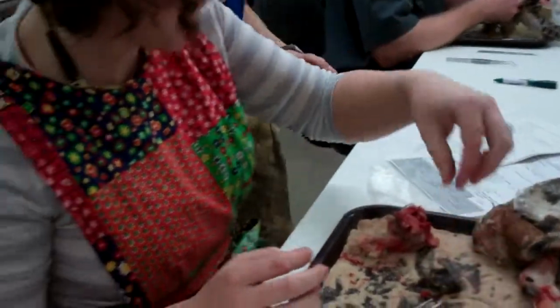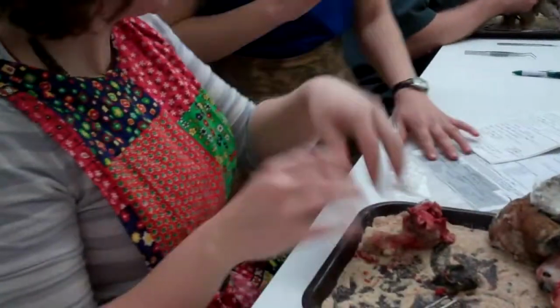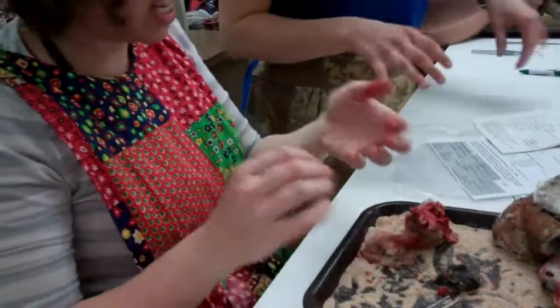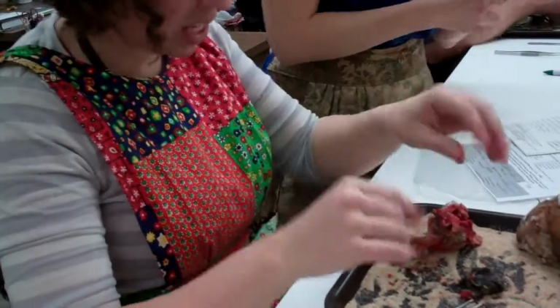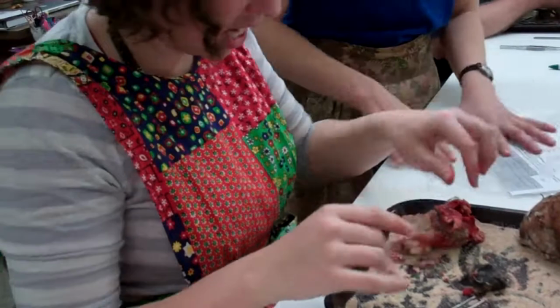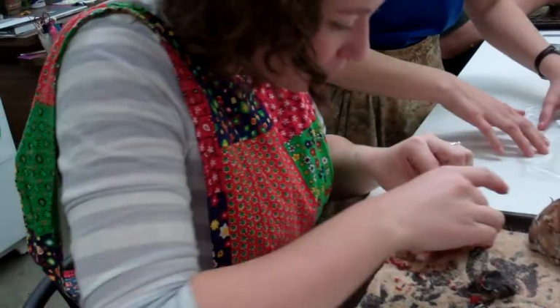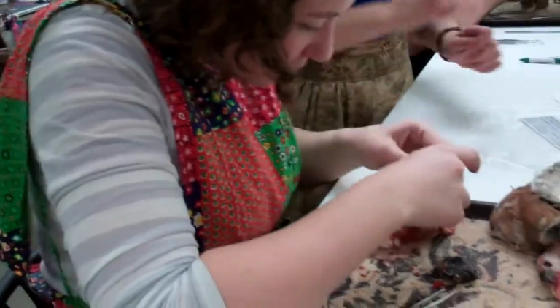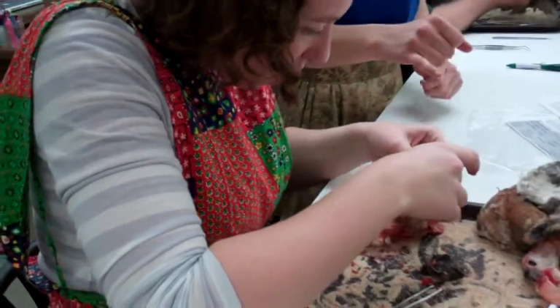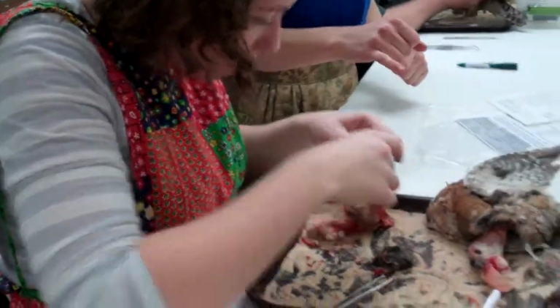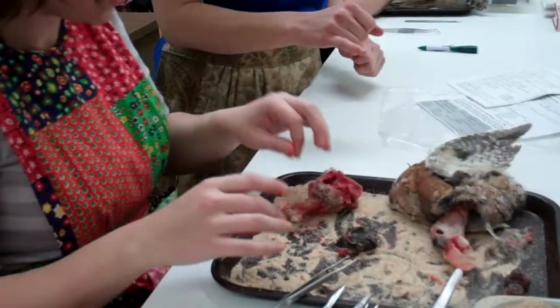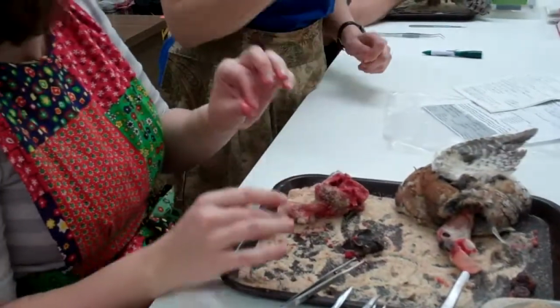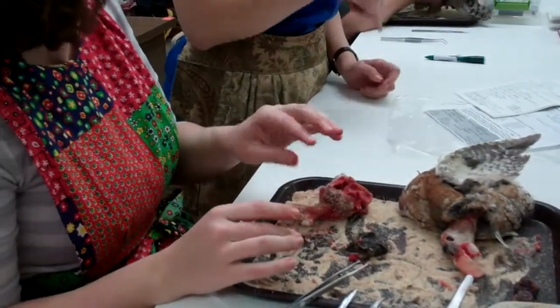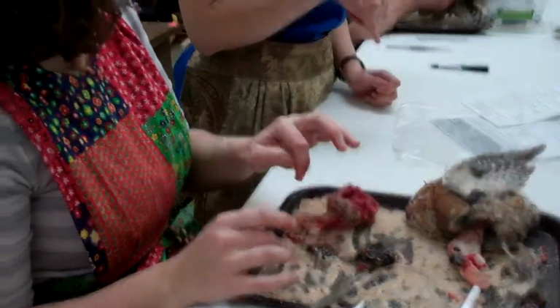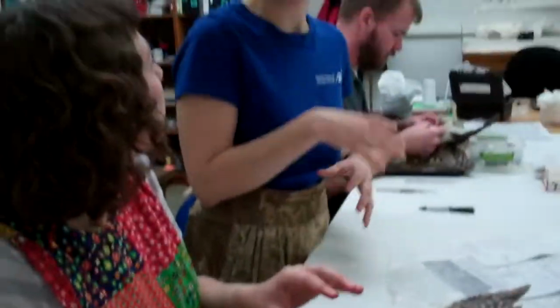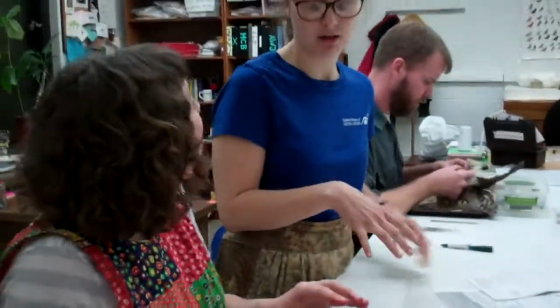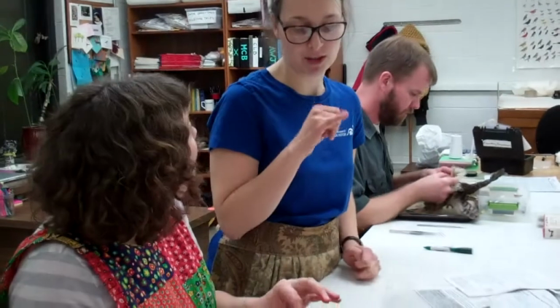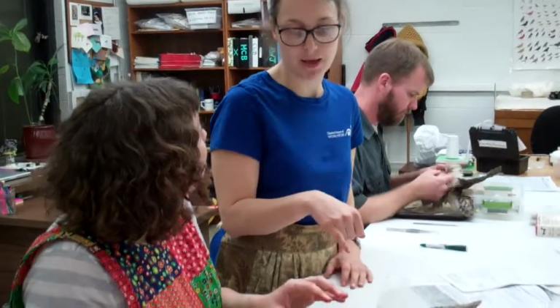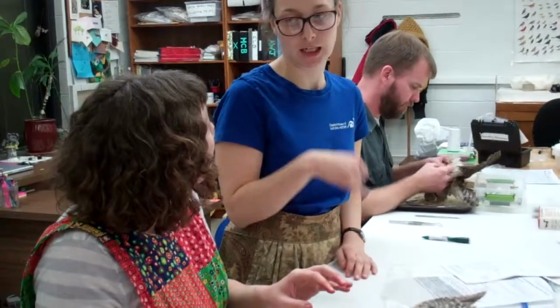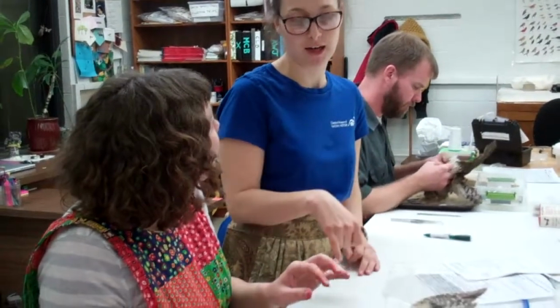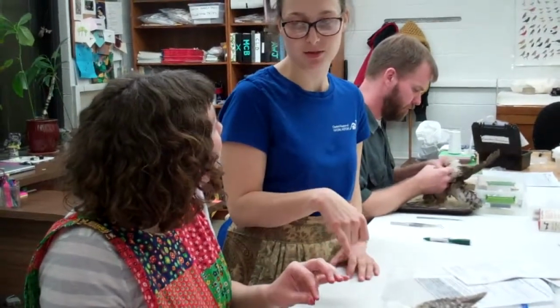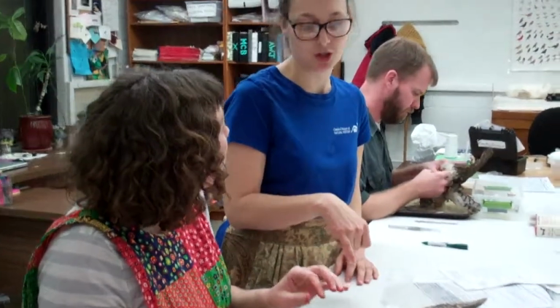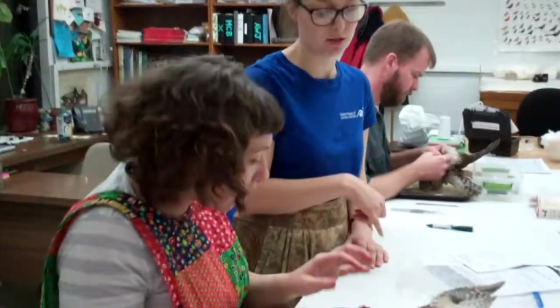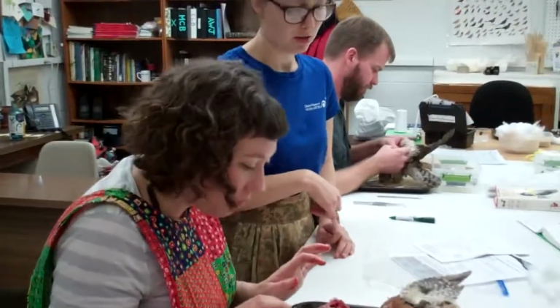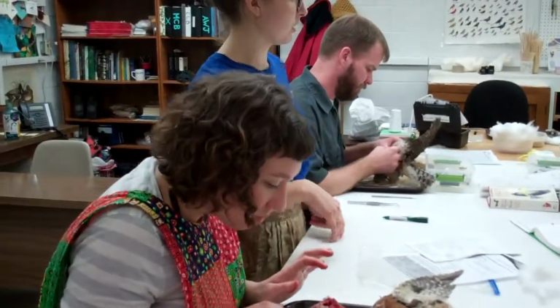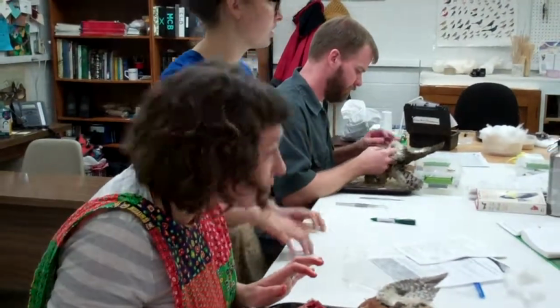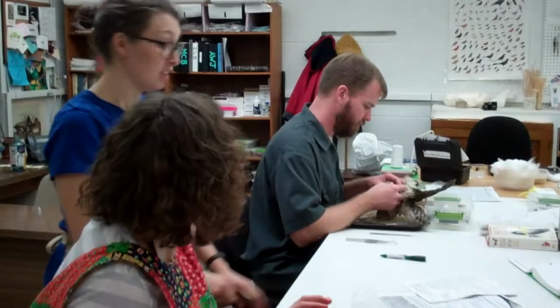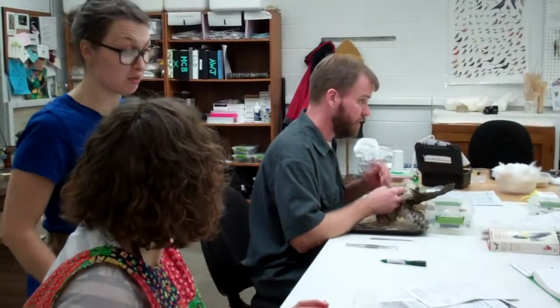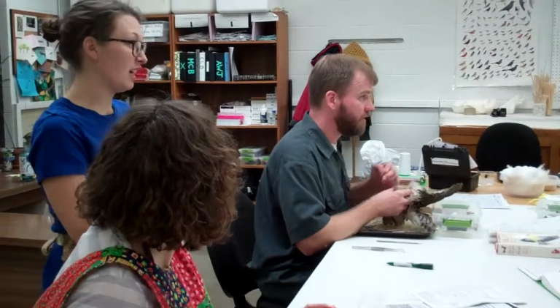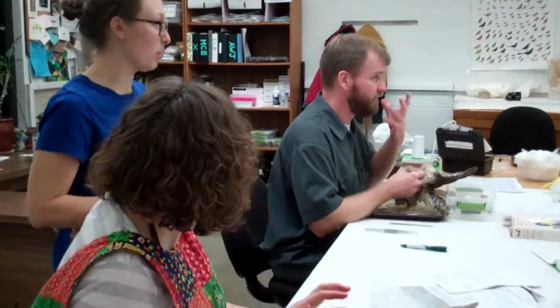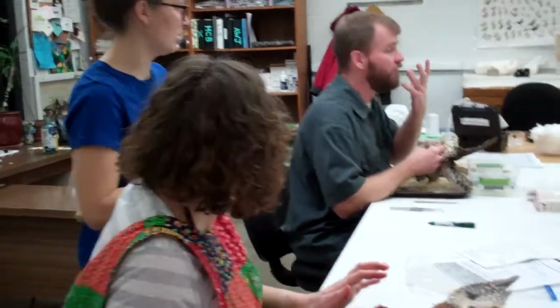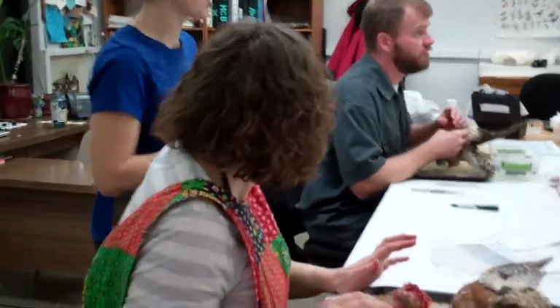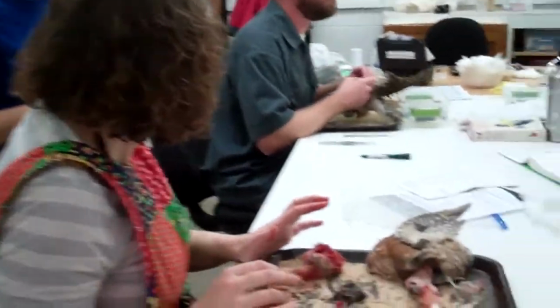So what we can do is we'll save that, put it in the Dermestid tank, have it cleaned out, and then we can have Tim identify it down to species. Like bone? Yeah, just the bone and skull.